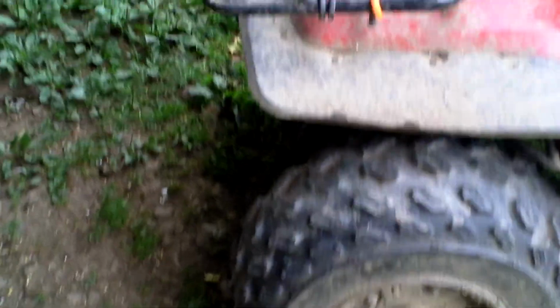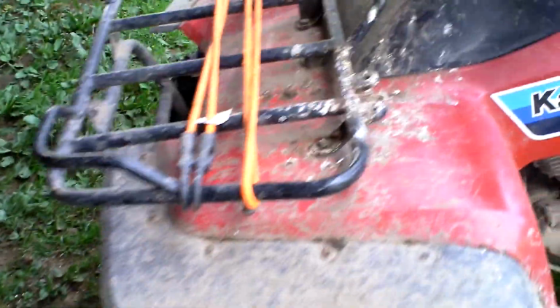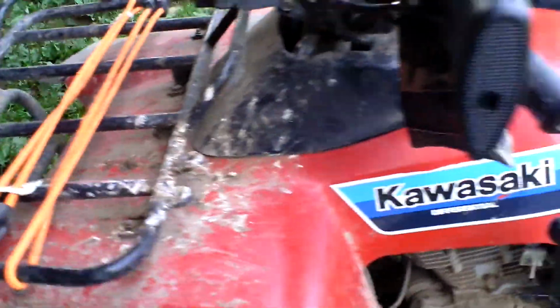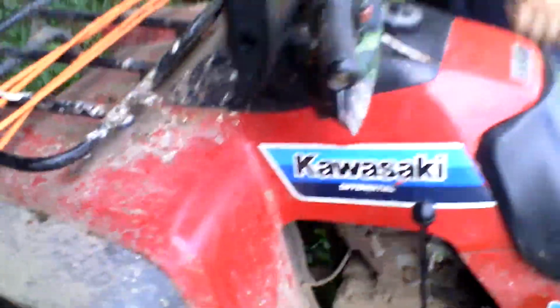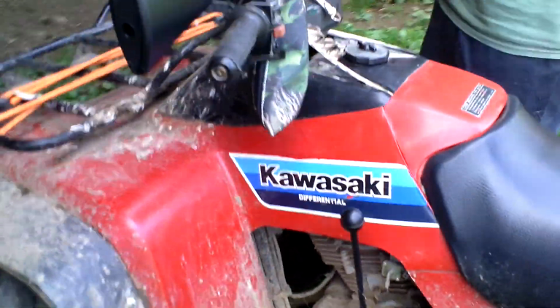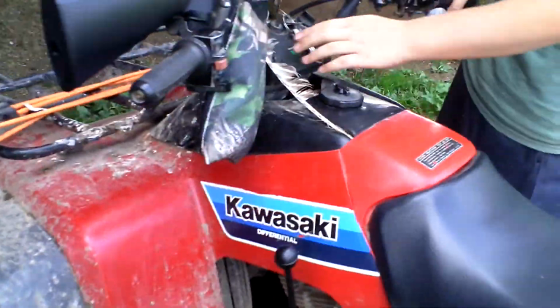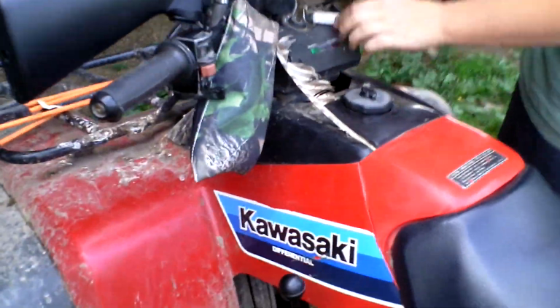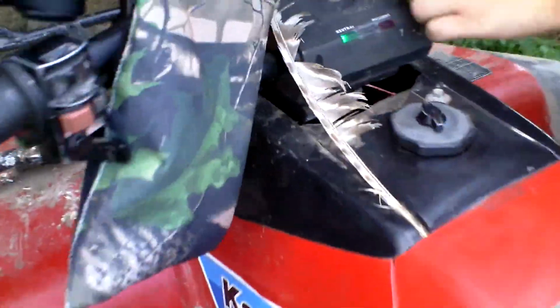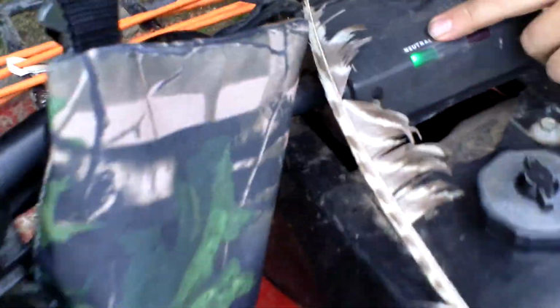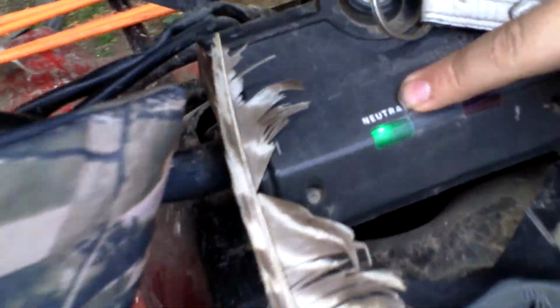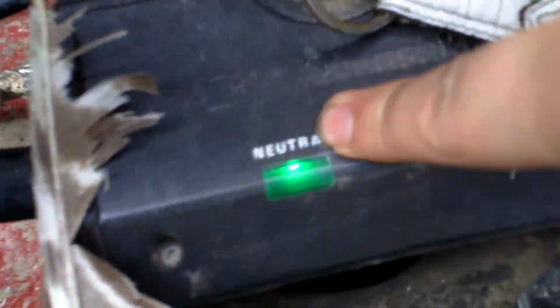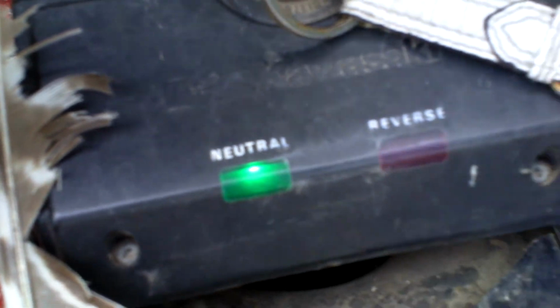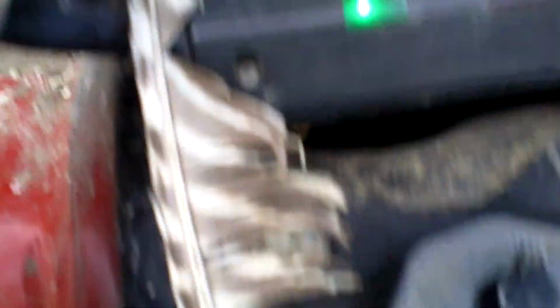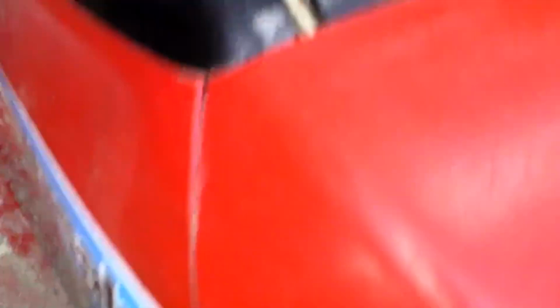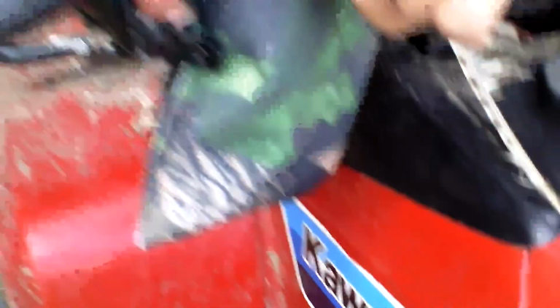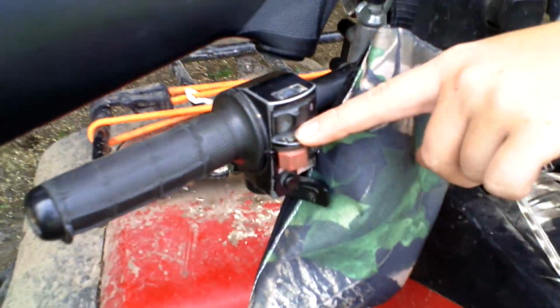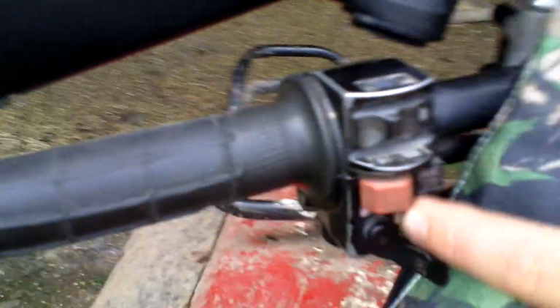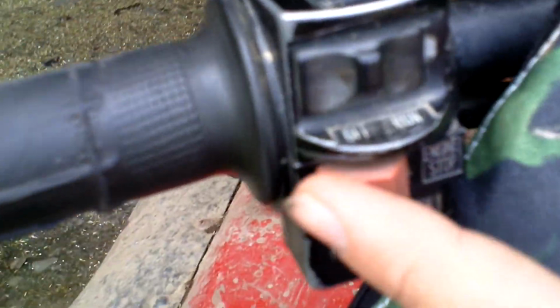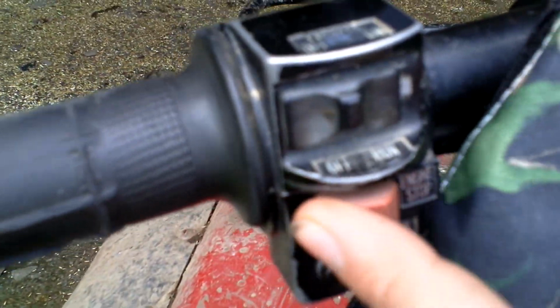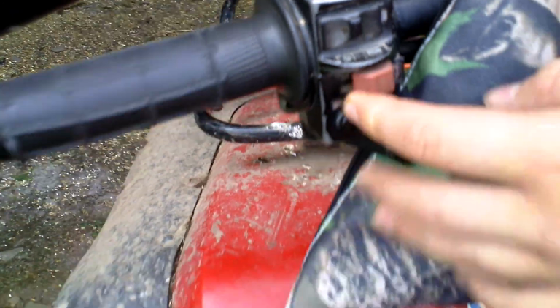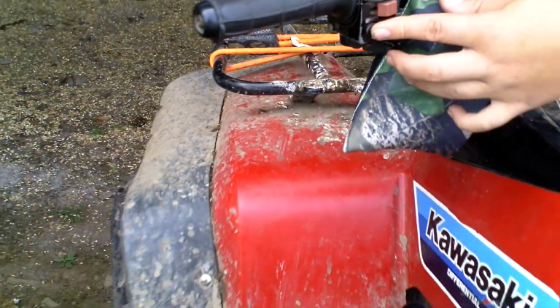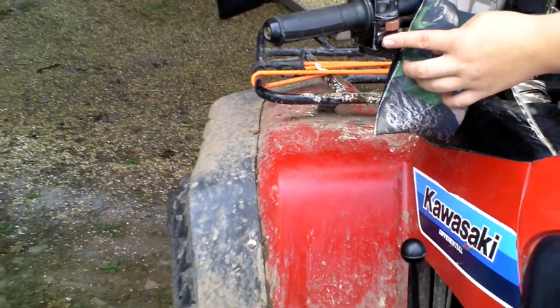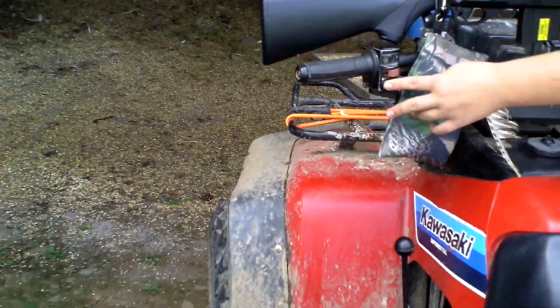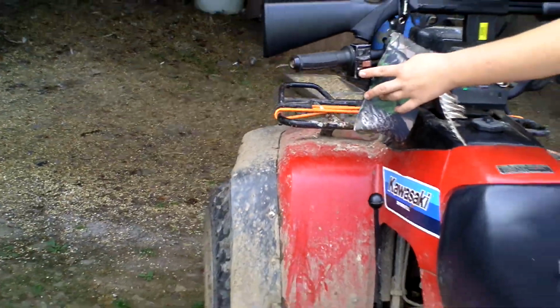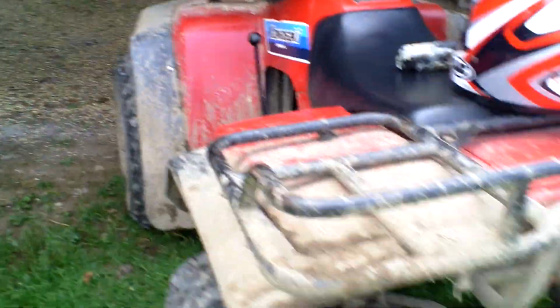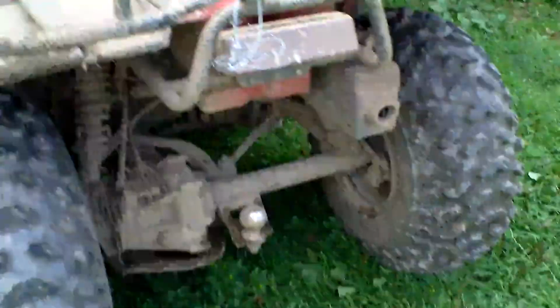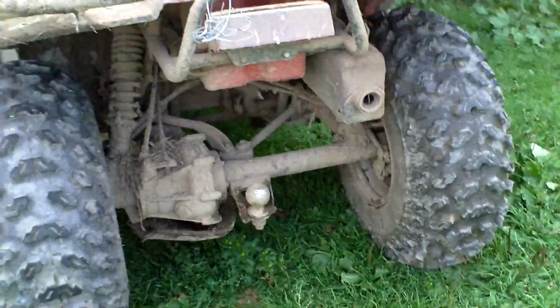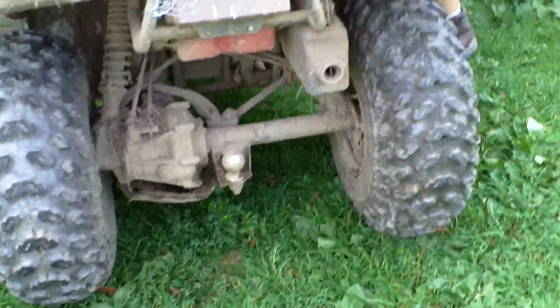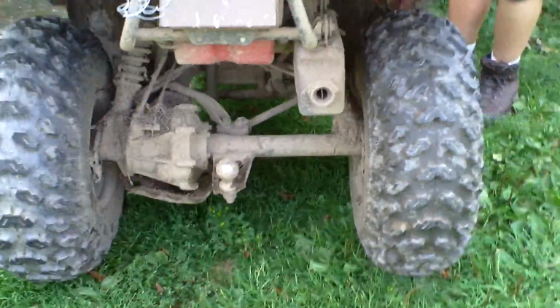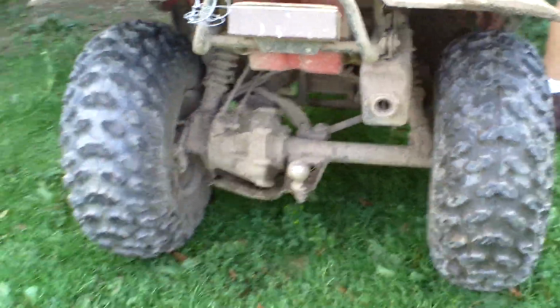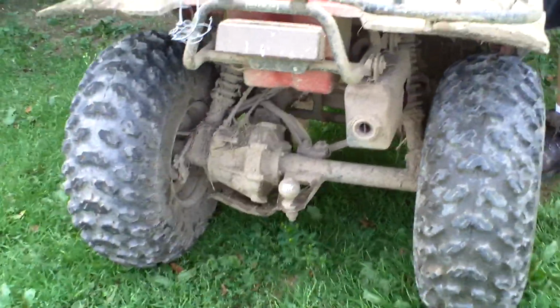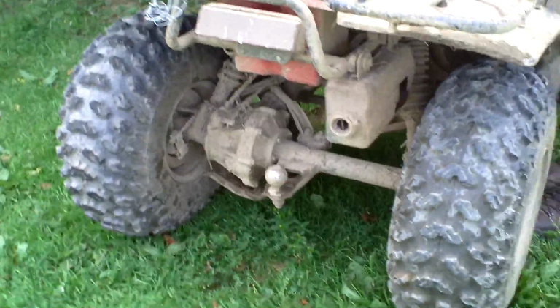Starting it up is easy. All you have to do is turn the key on. Make sure it's on neutral. See how it says off and run? You just make sure the switch is pushed to run, then choke. Give it a little gas, and that's how it's started.